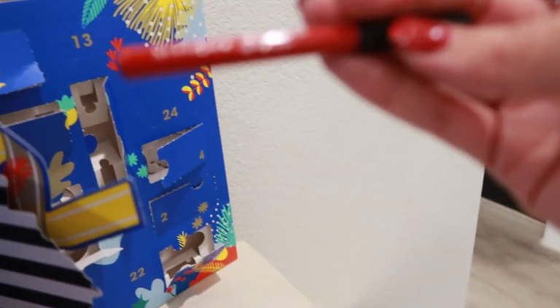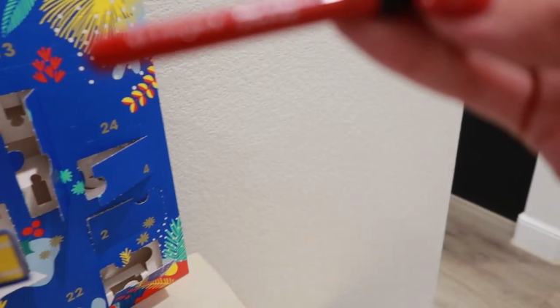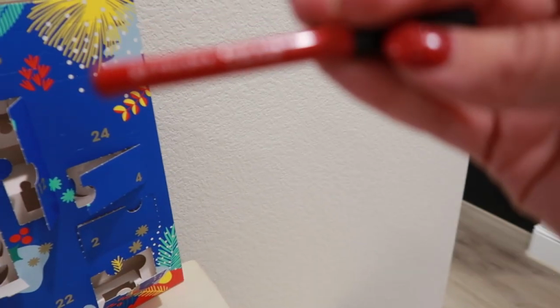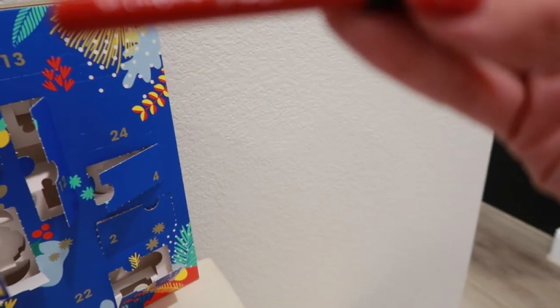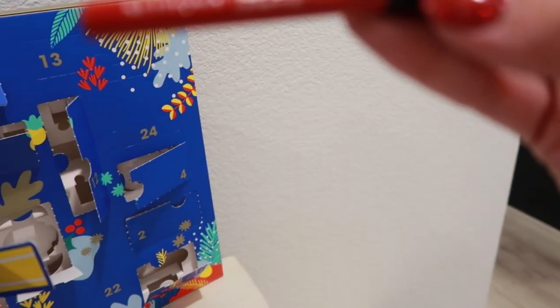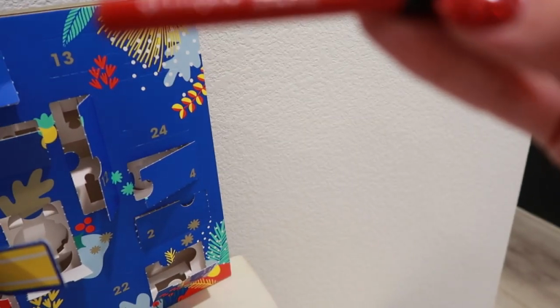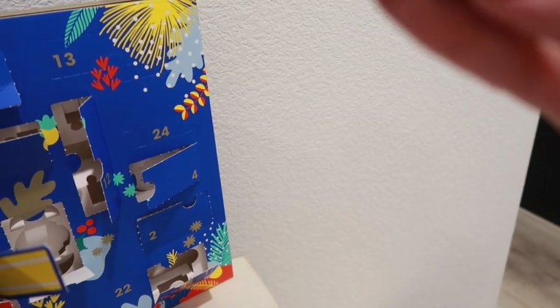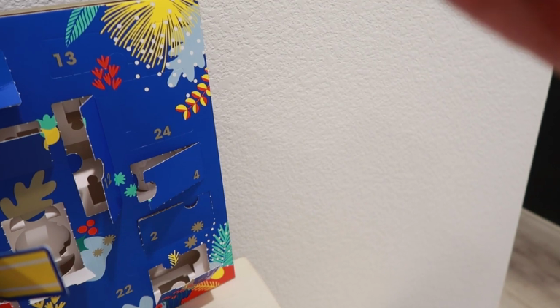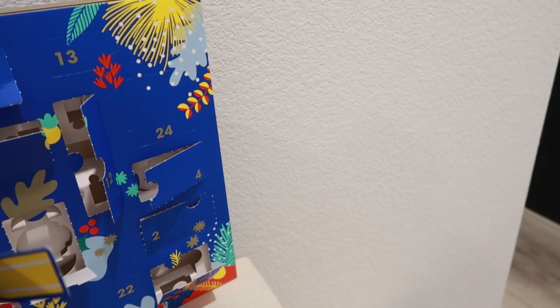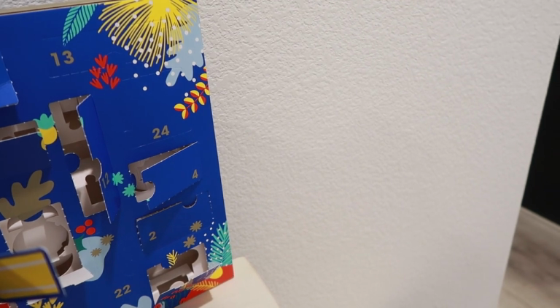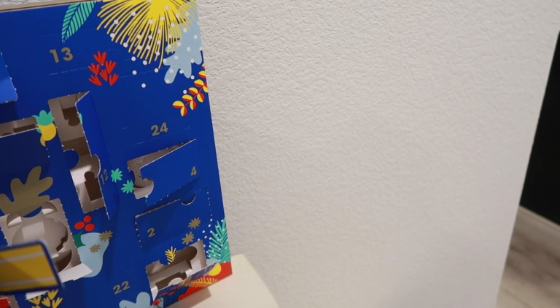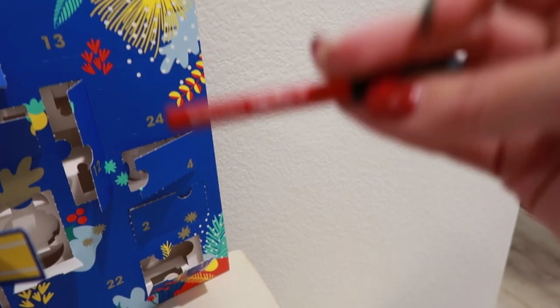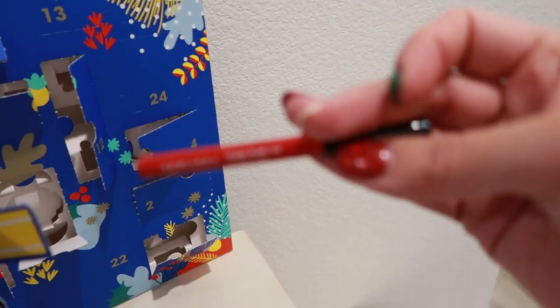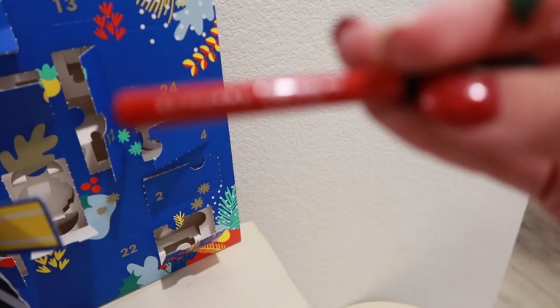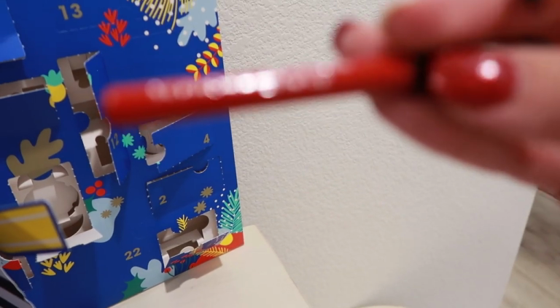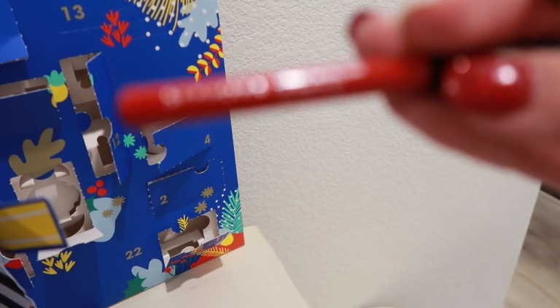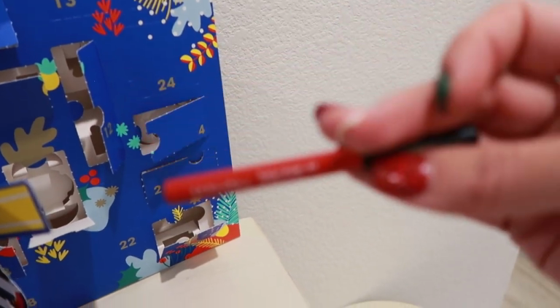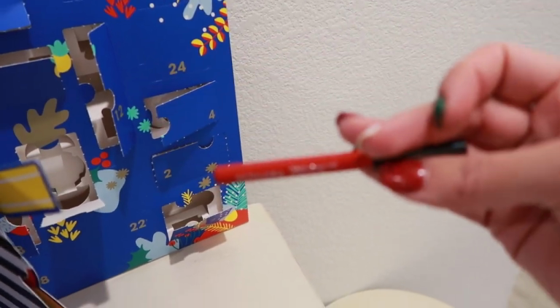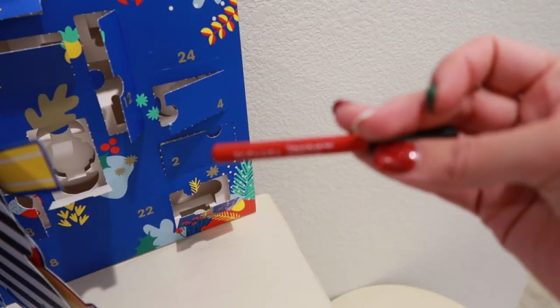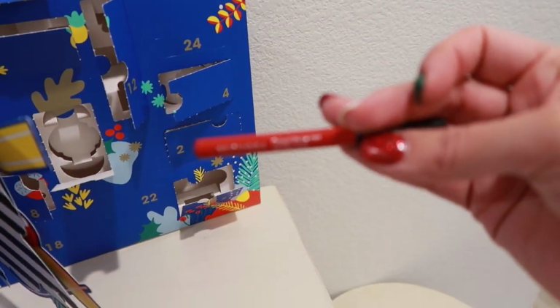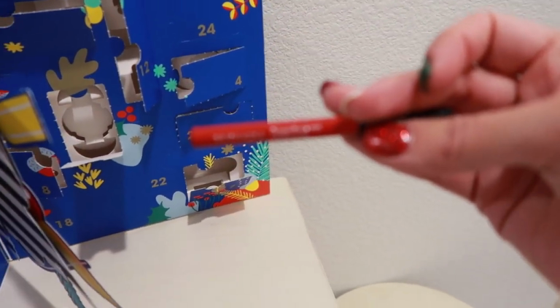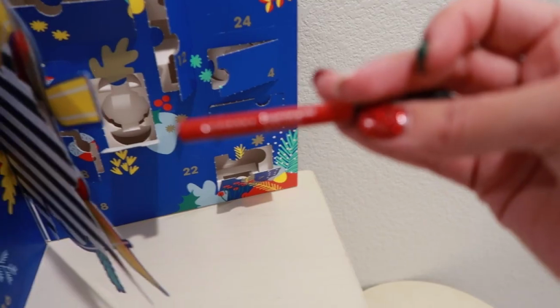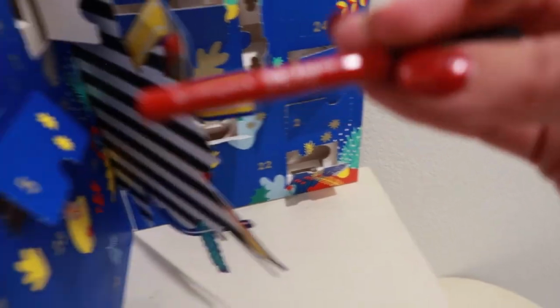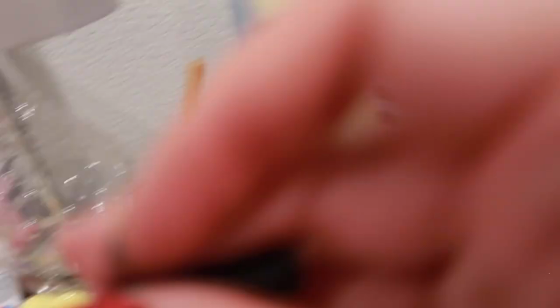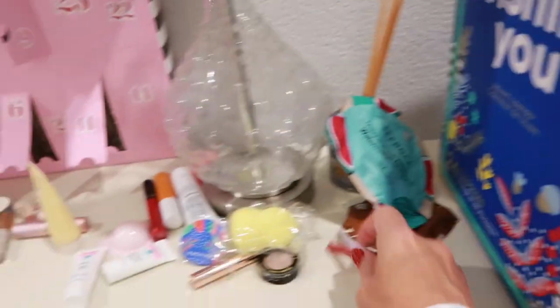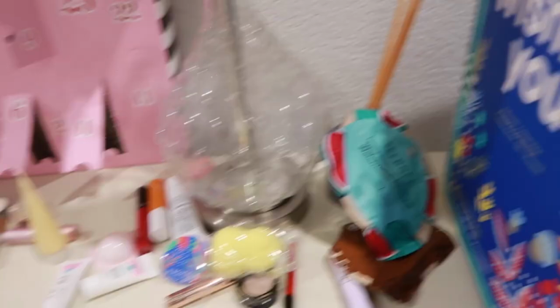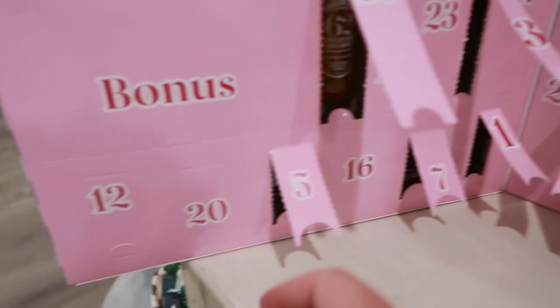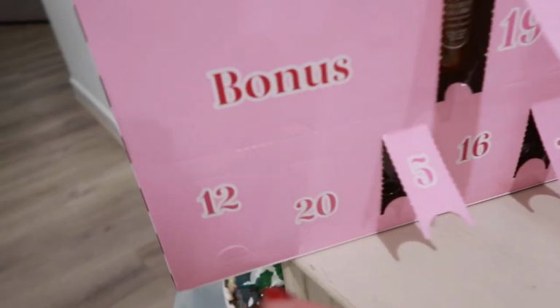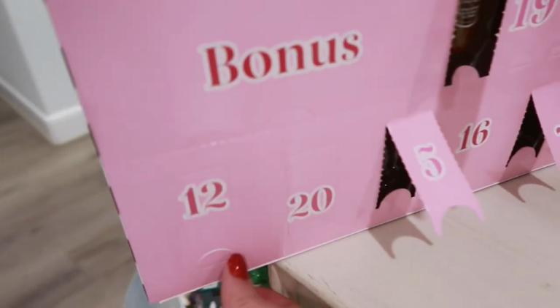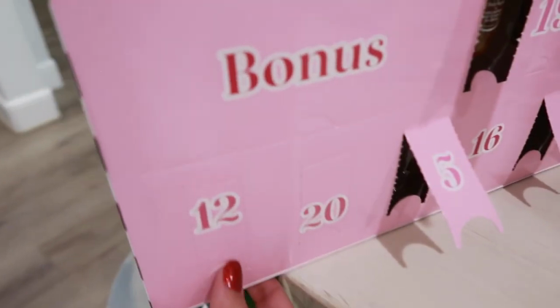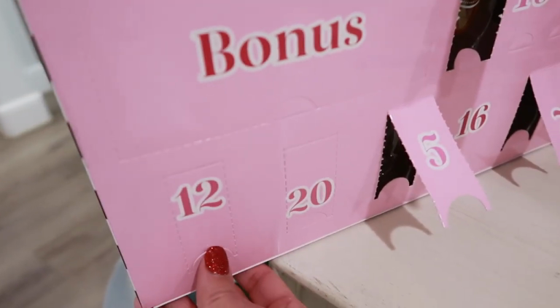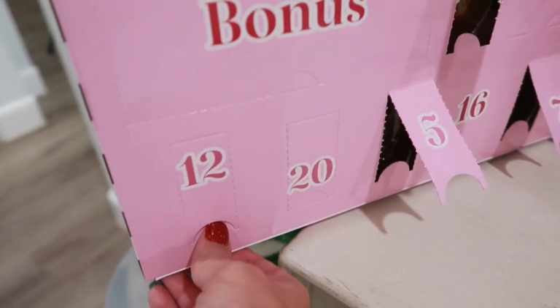We have — oh, it looks like a crayon, but it's actually a lip liner! A red Sephora lip liner from the Sephora Favorites collection.